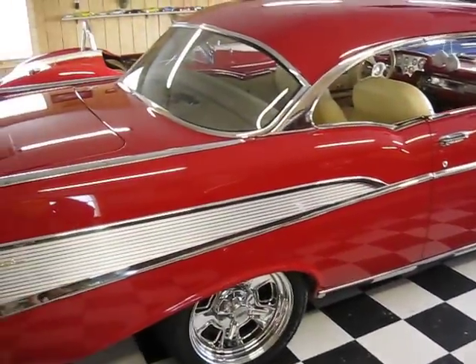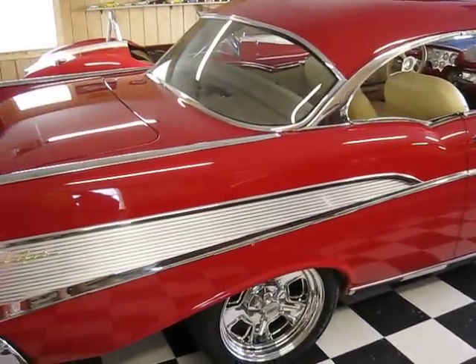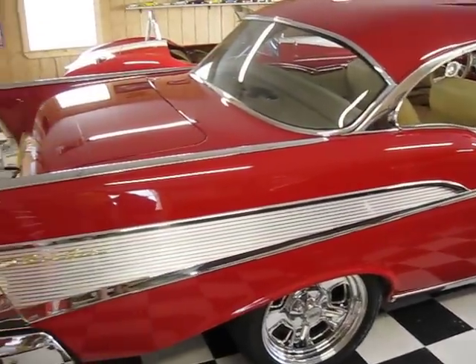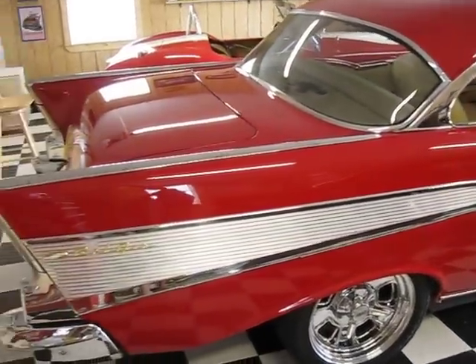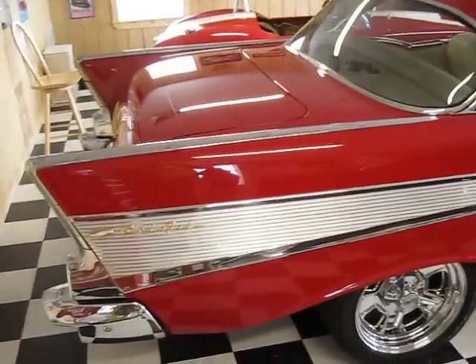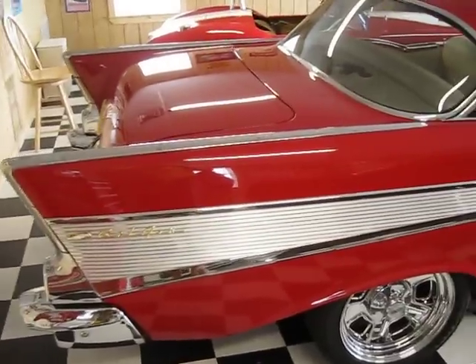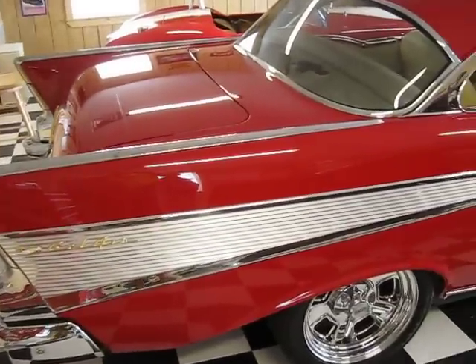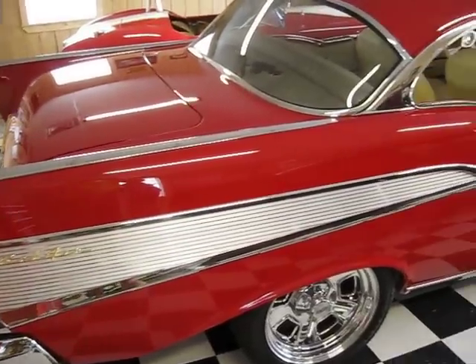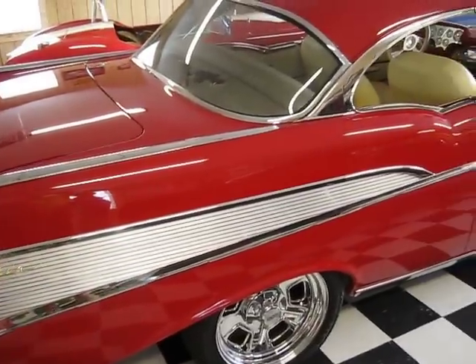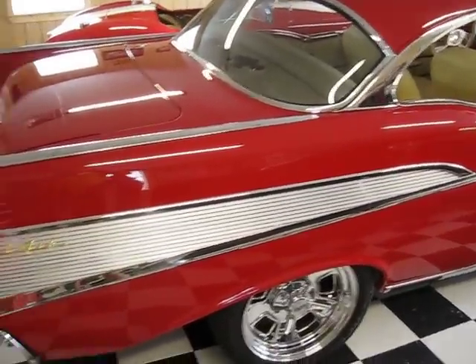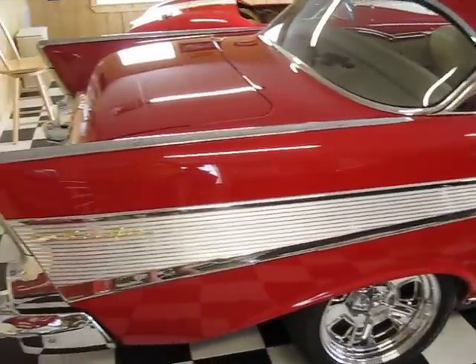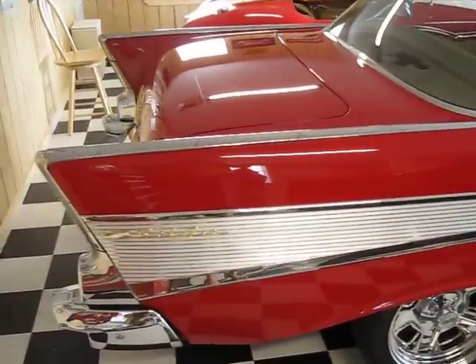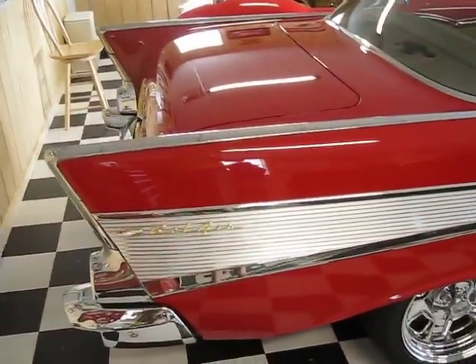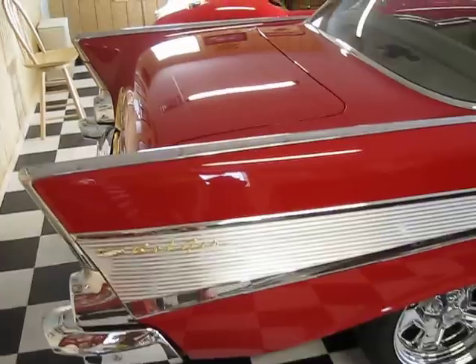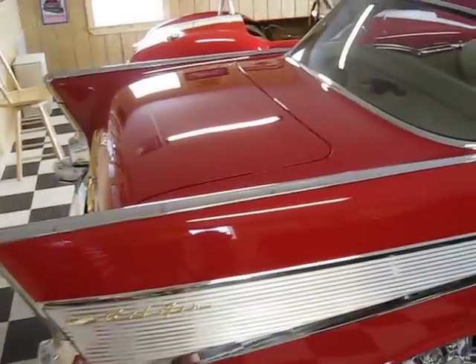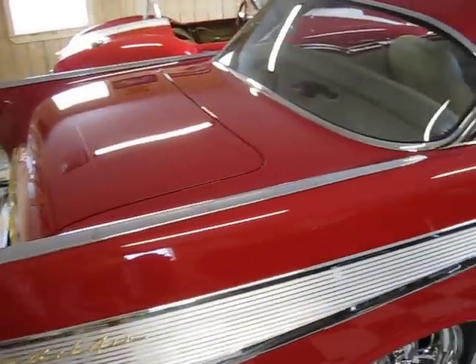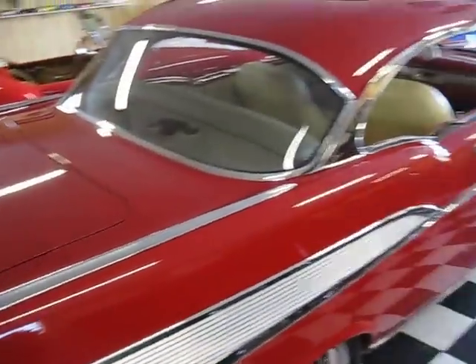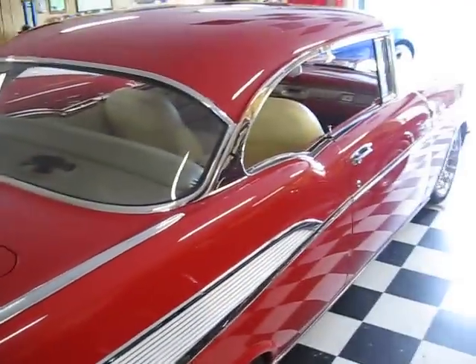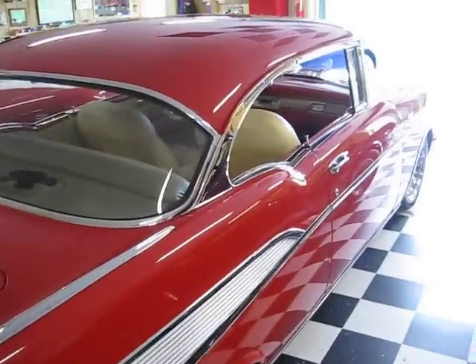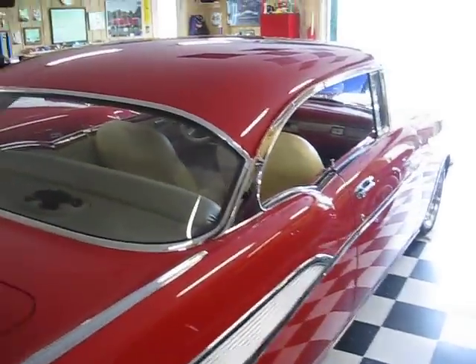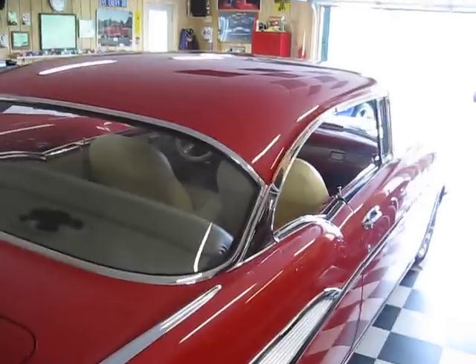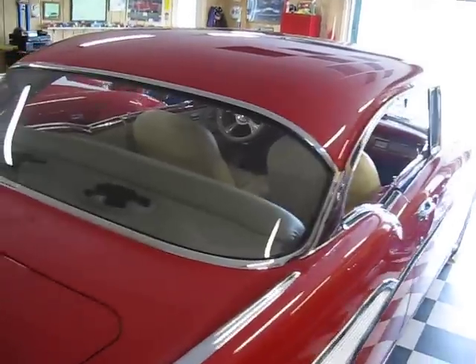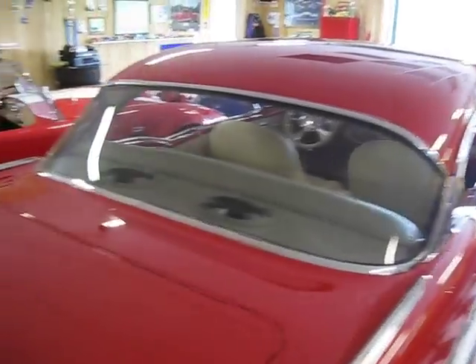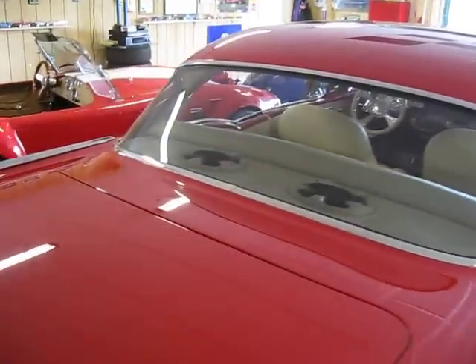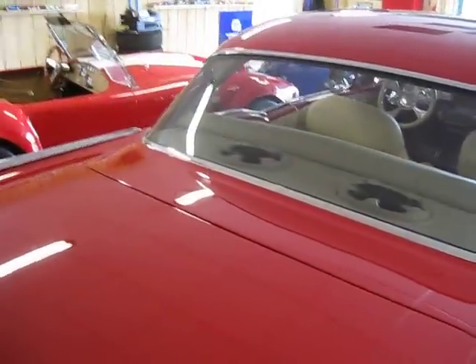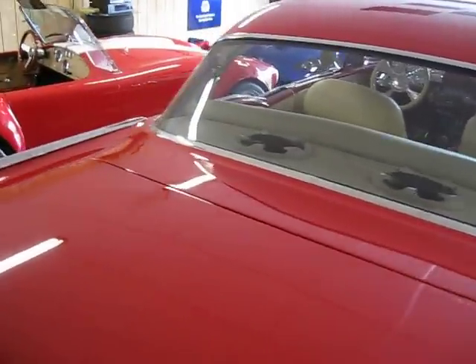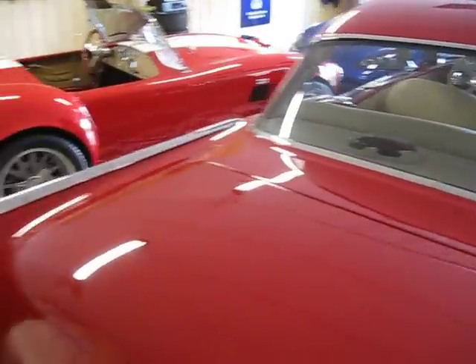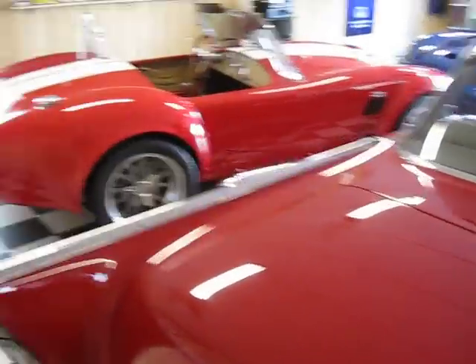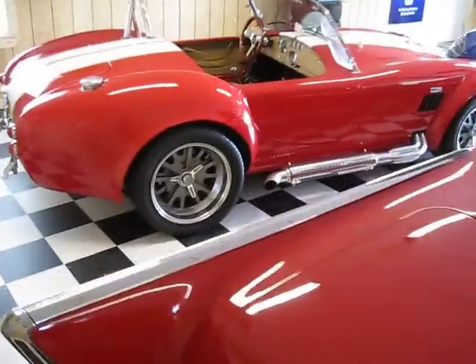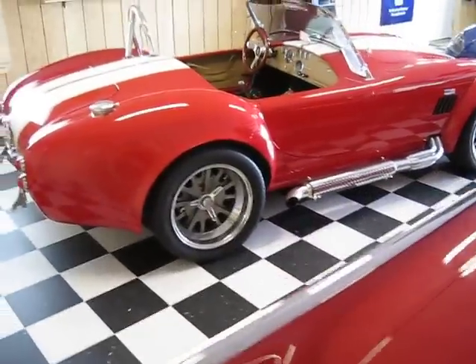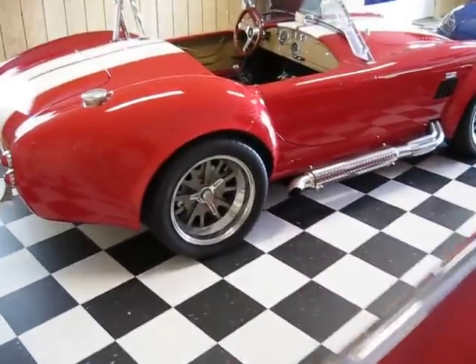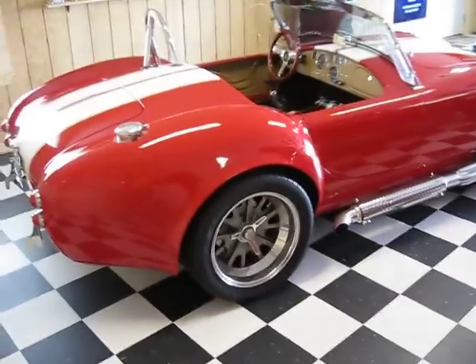The '57 was completely restored and customized and modified back in about 2005. I've had that car a couple of years. And we'll swing around and go over to the Cobra.